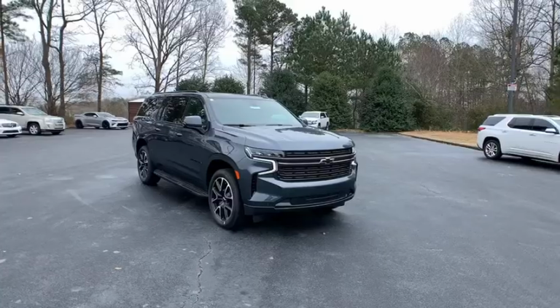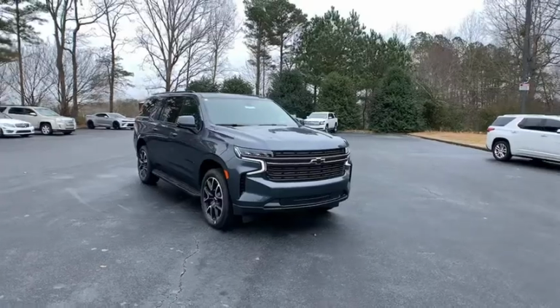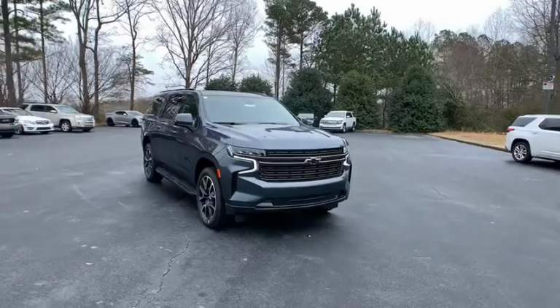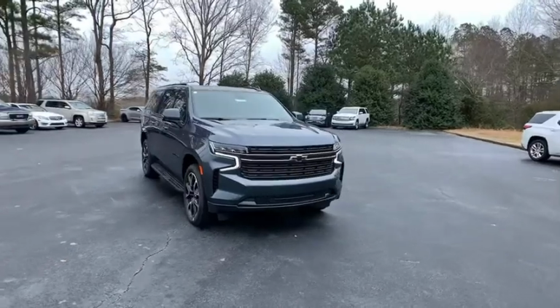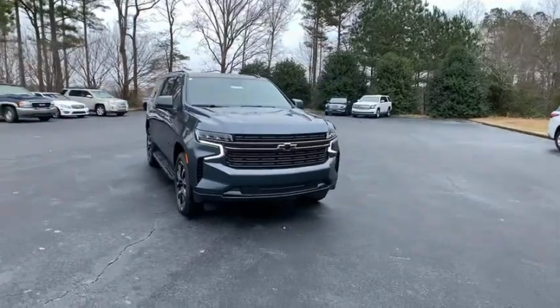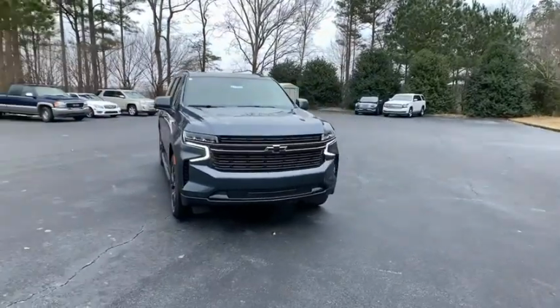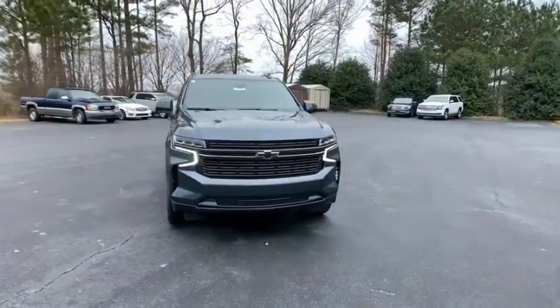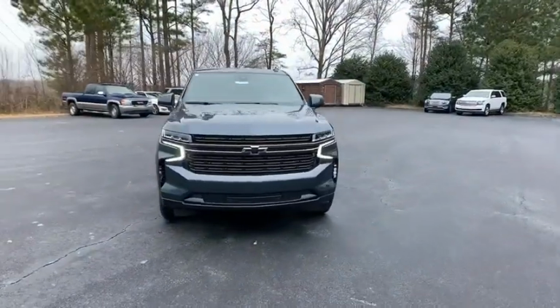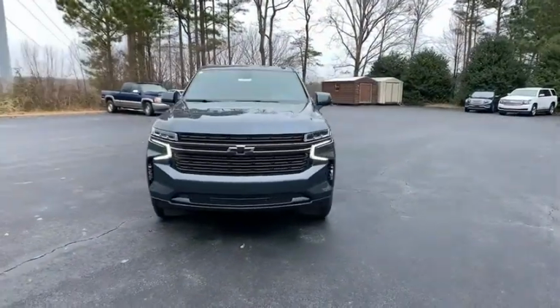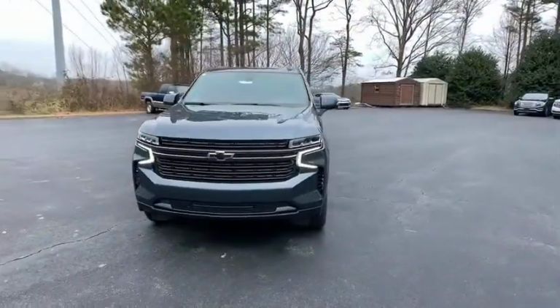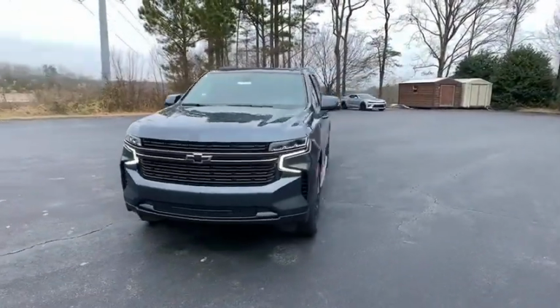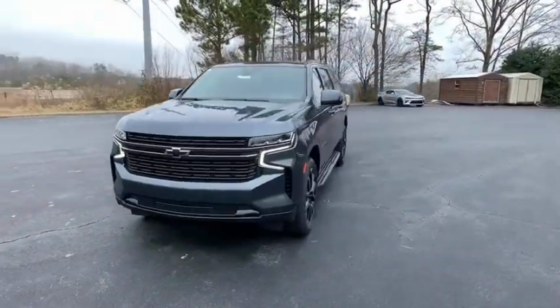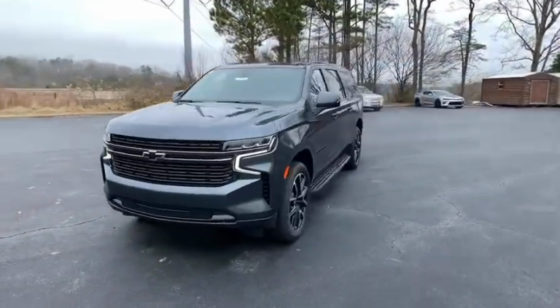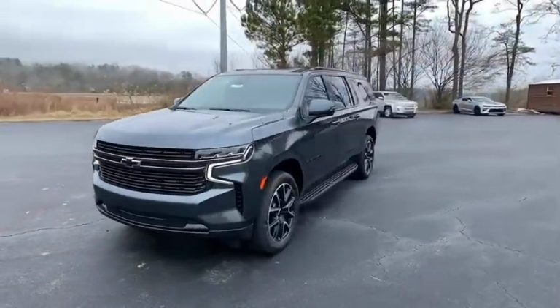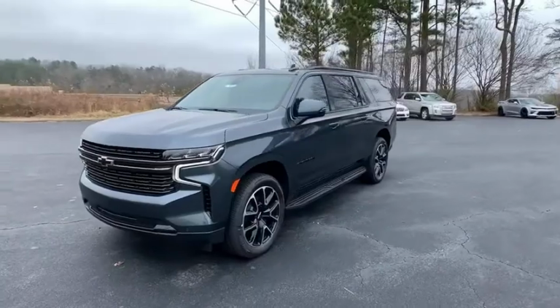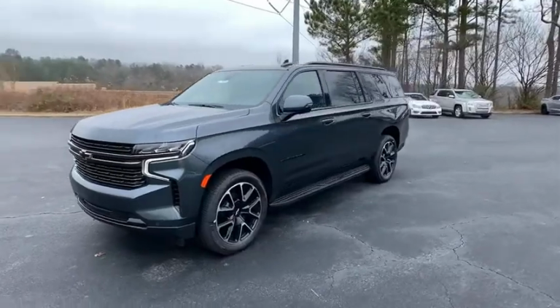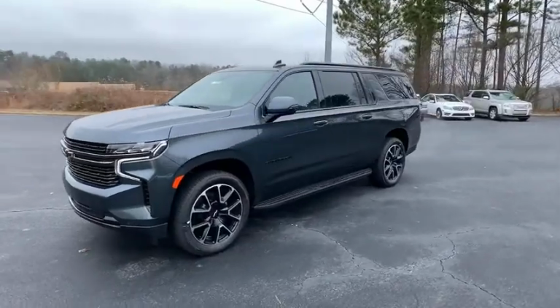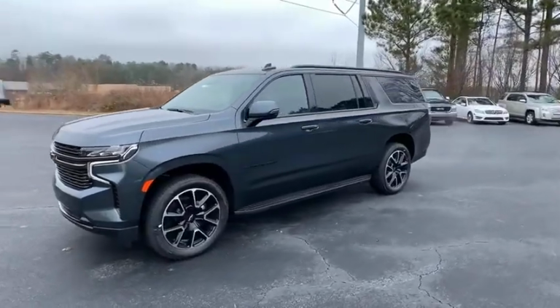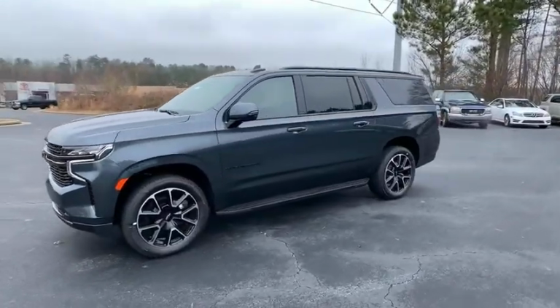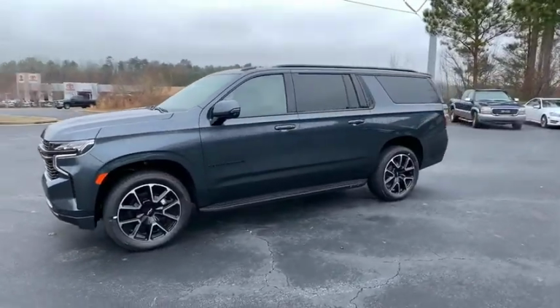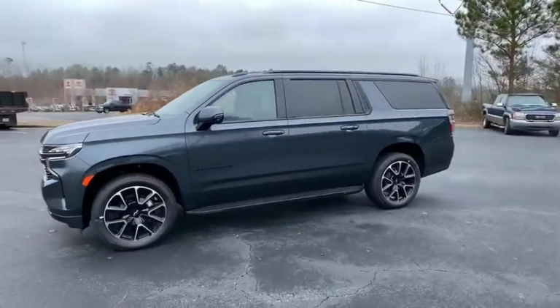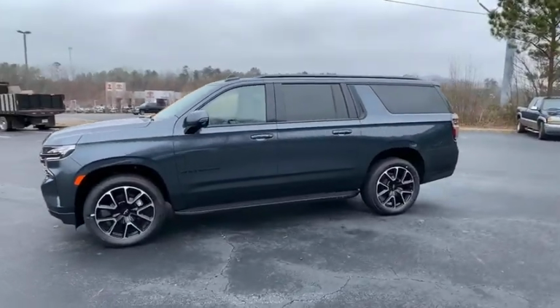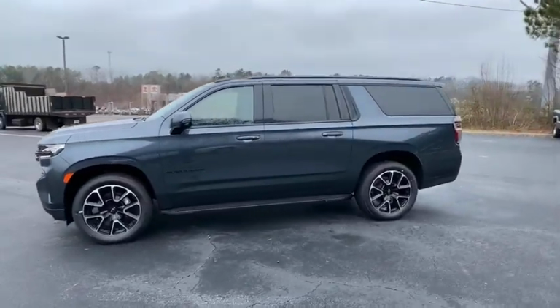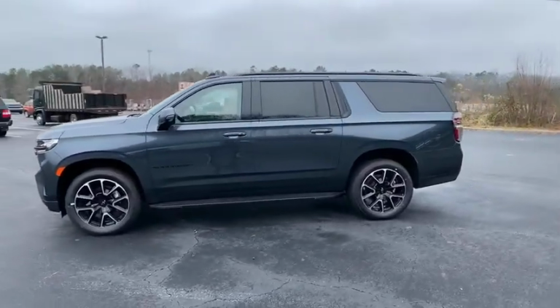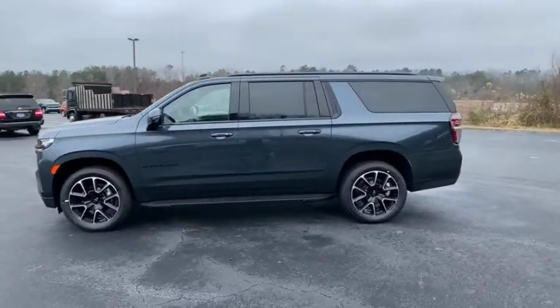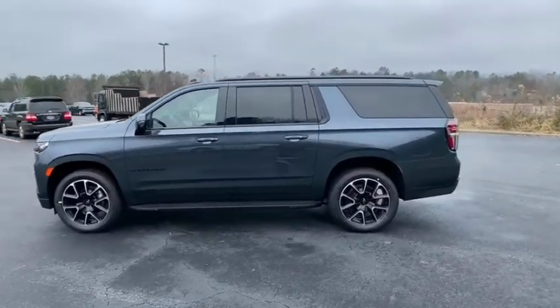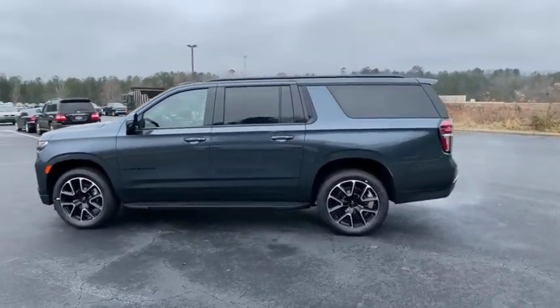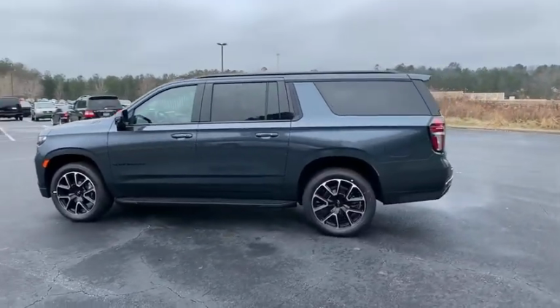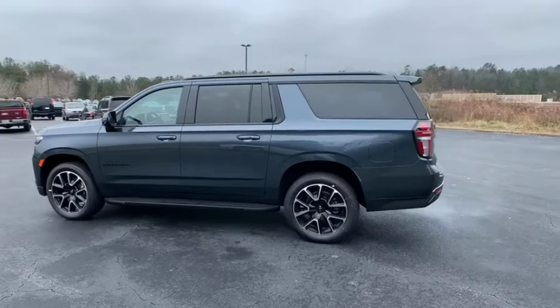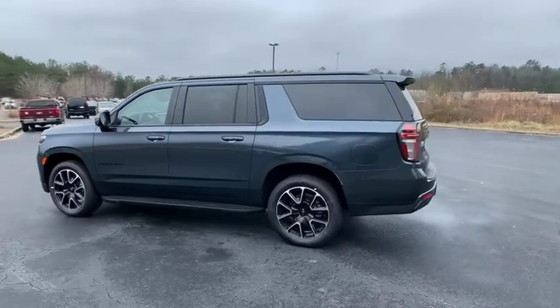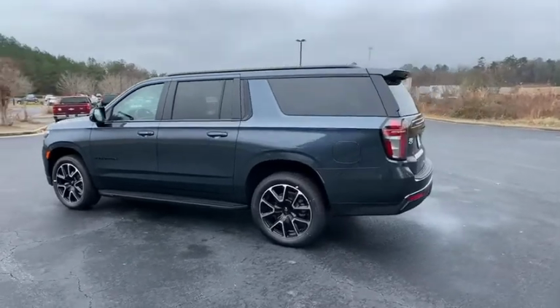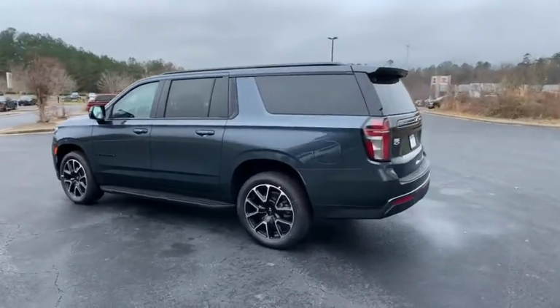Looking for the right vehicle? Check out the 2021 Chevrolet Suburban. Suburban excels at towing heavy trailers, hauling loads of people and gear, and enduring hard use and rugged terrain.